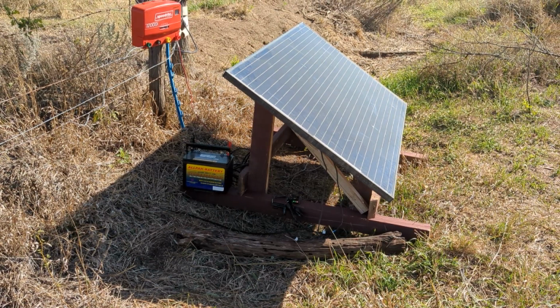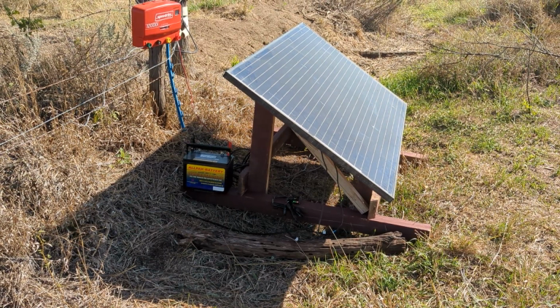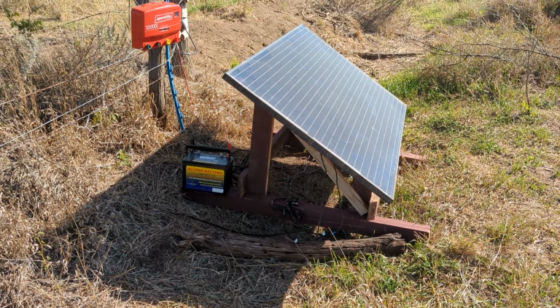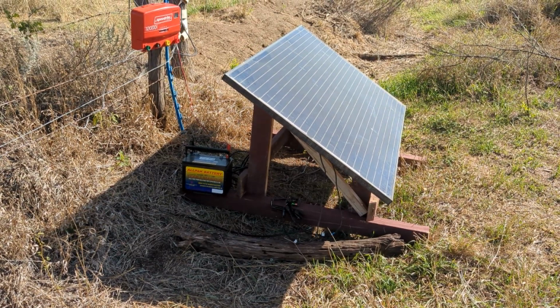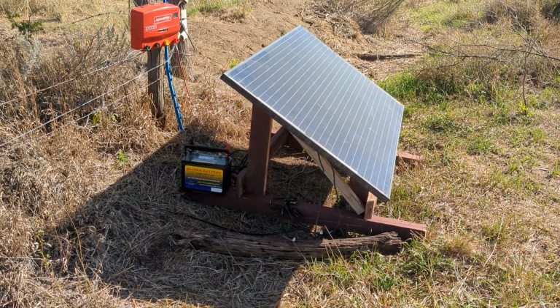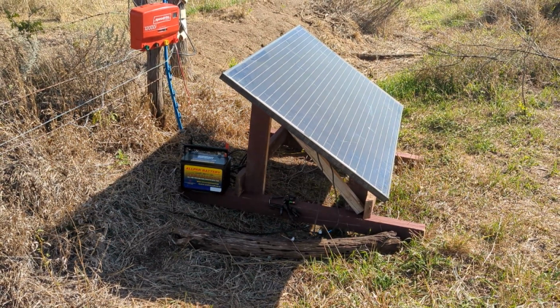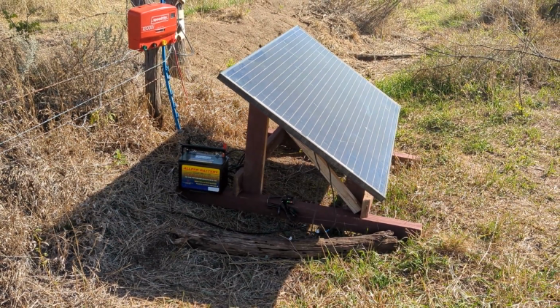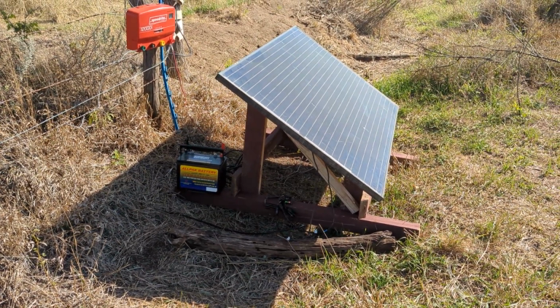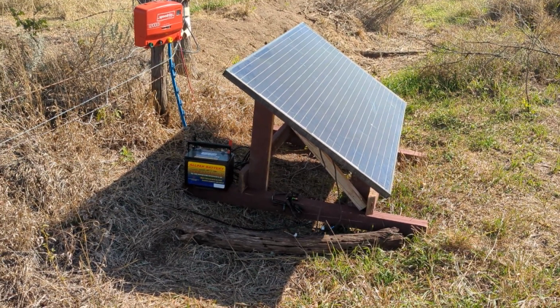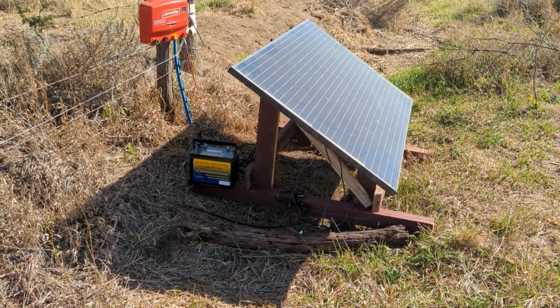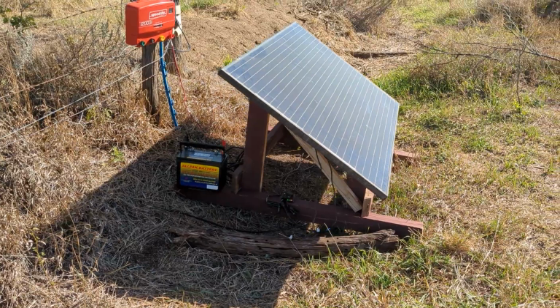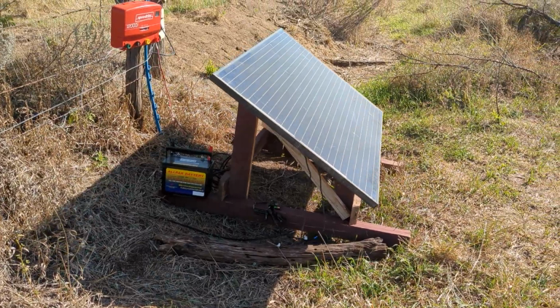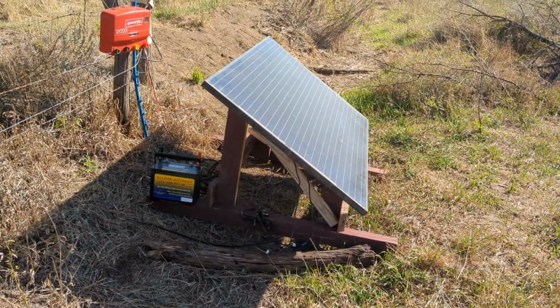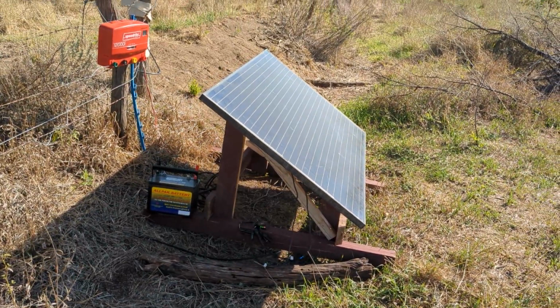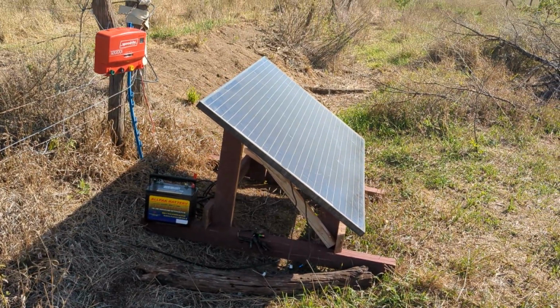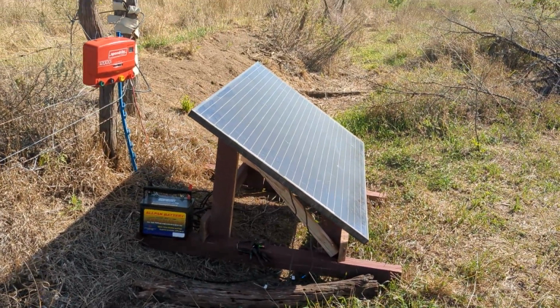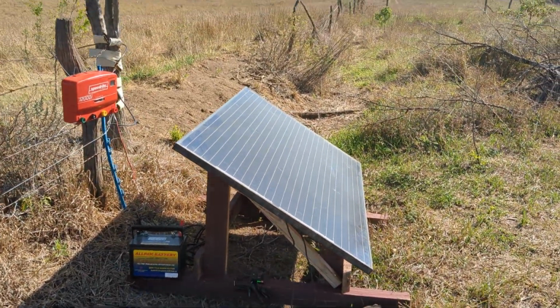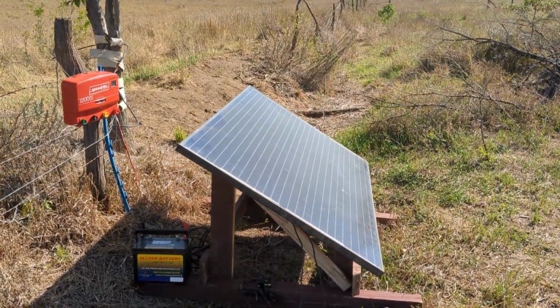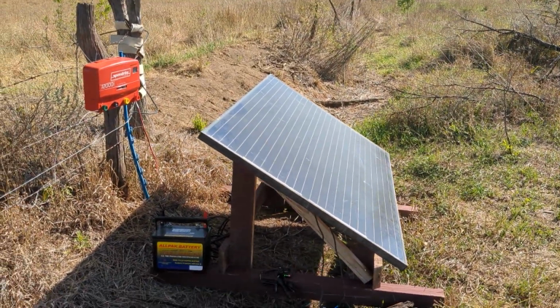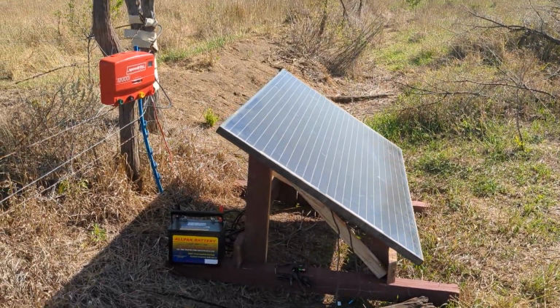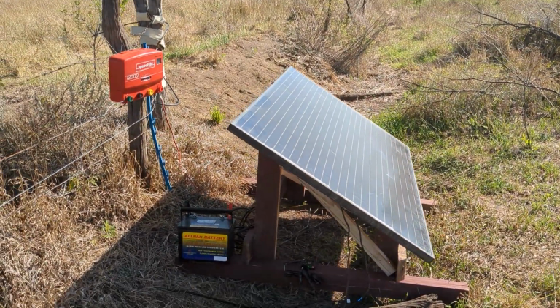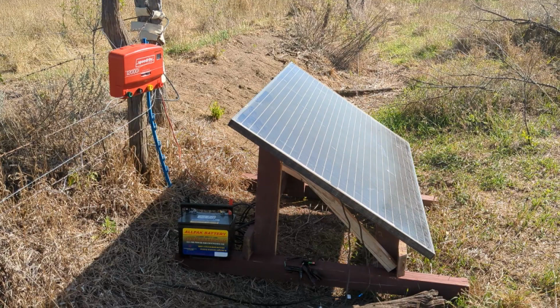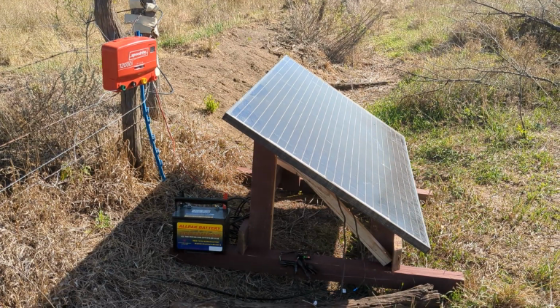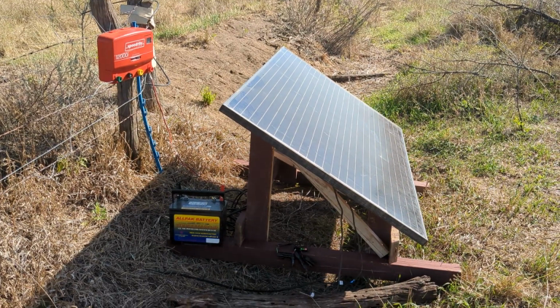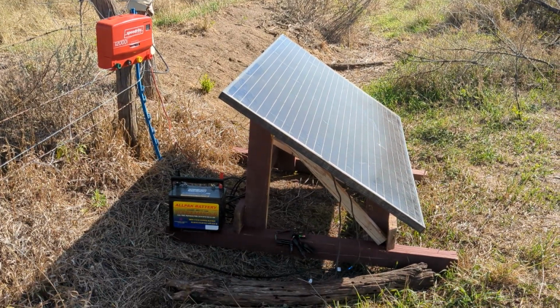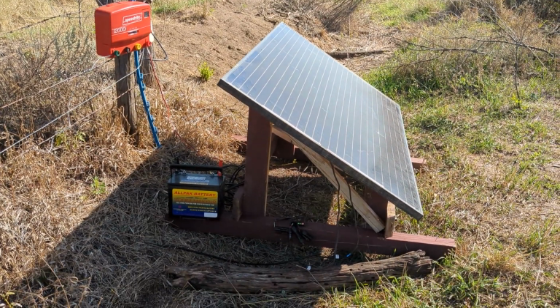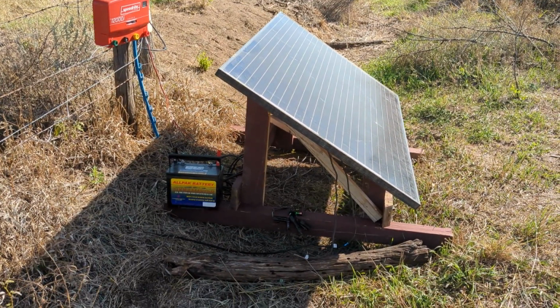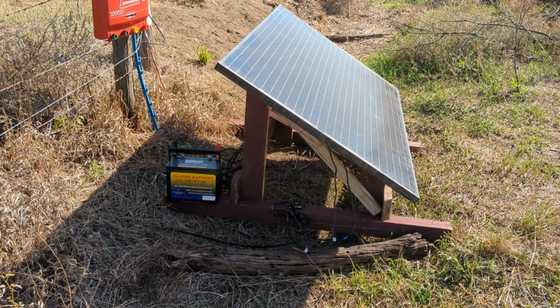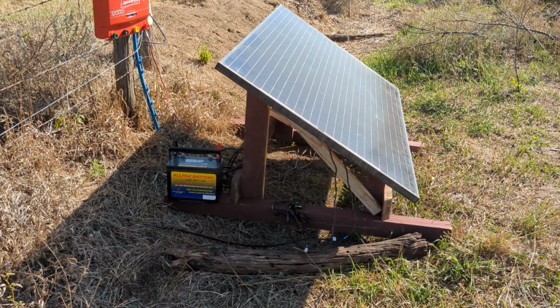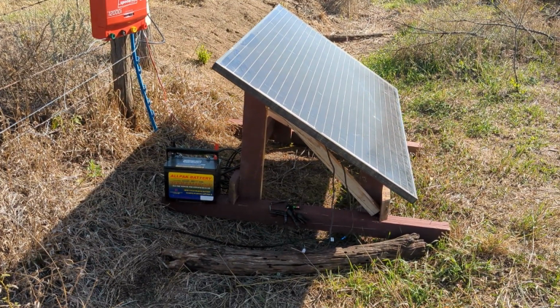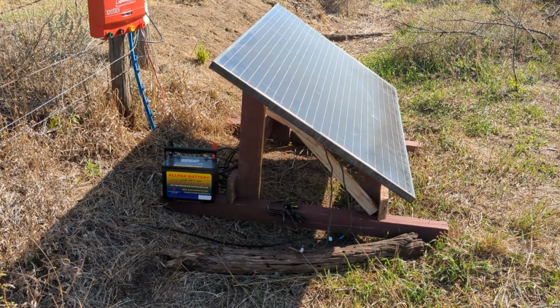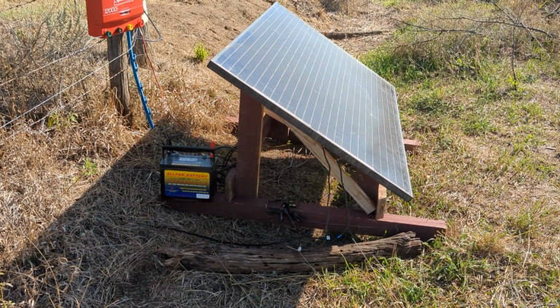Here's our solar panel setup. I just got this set up a couple days ago — I've been dragging my feet about it for a while. It's super nice now that I got it set up; I should have done it a long time ago, but I was super busy.